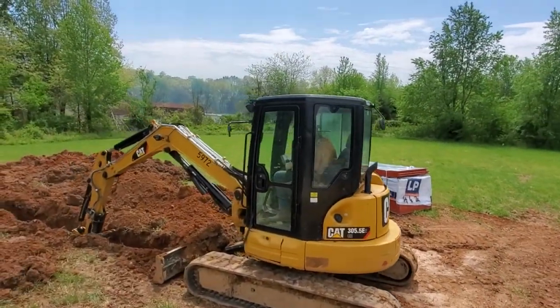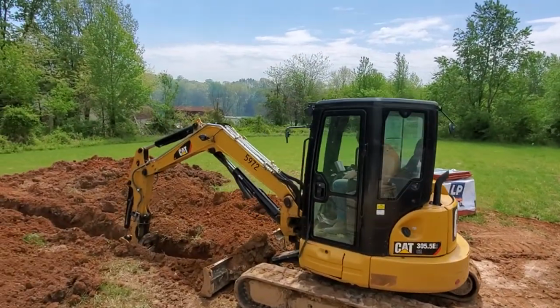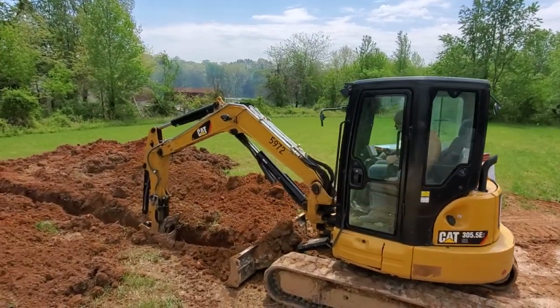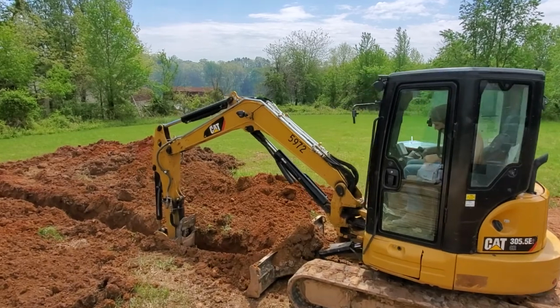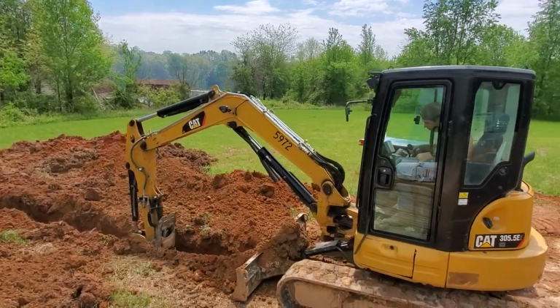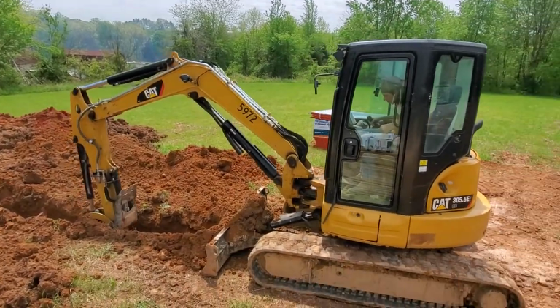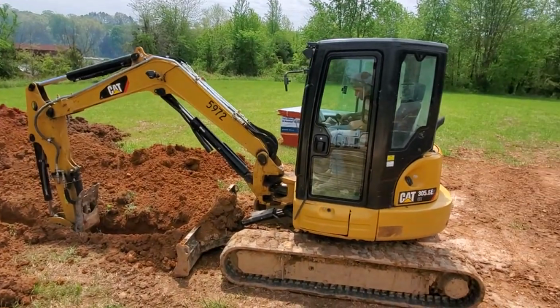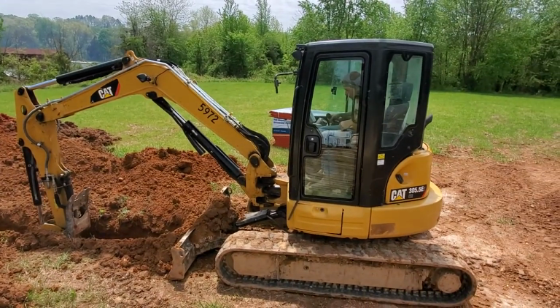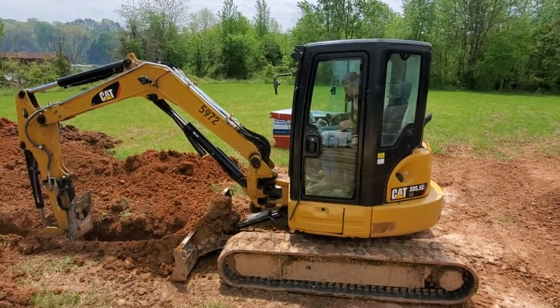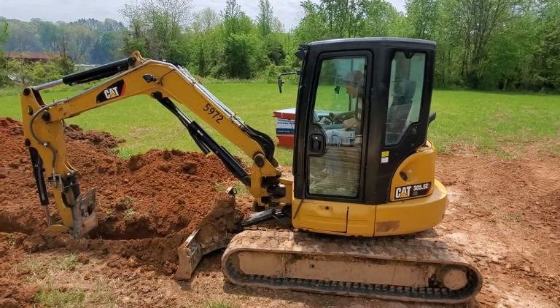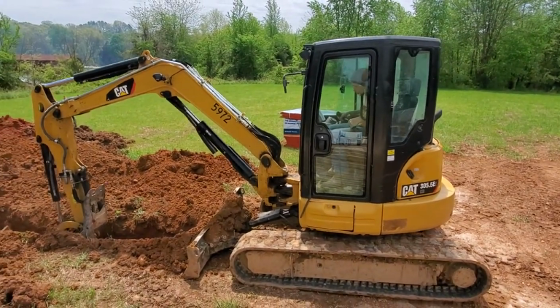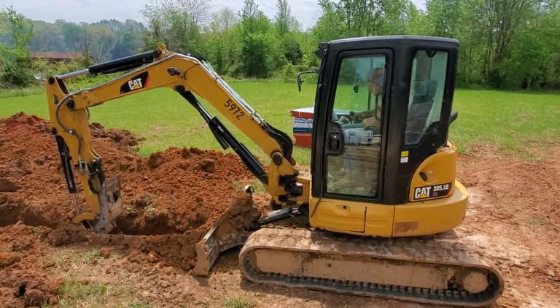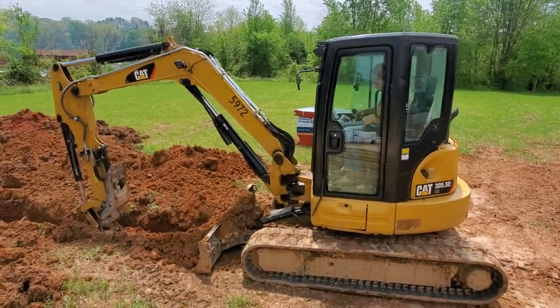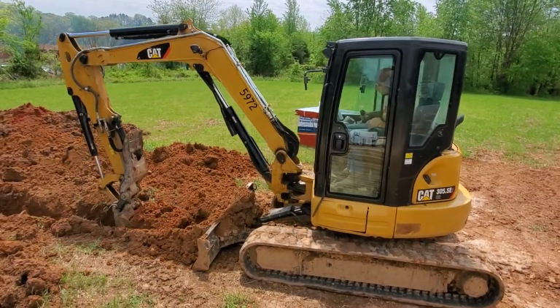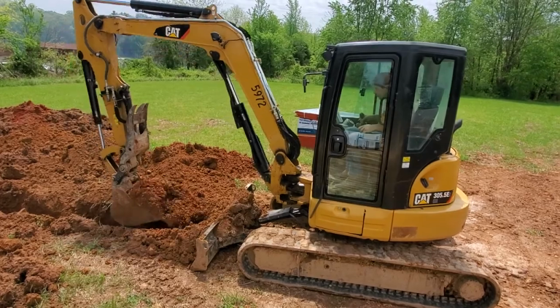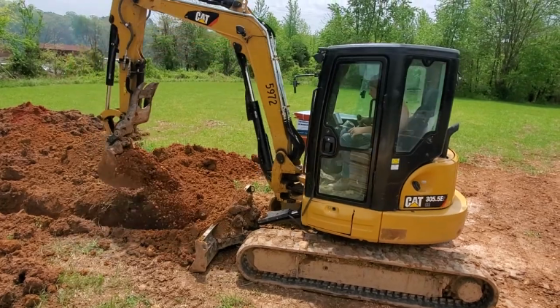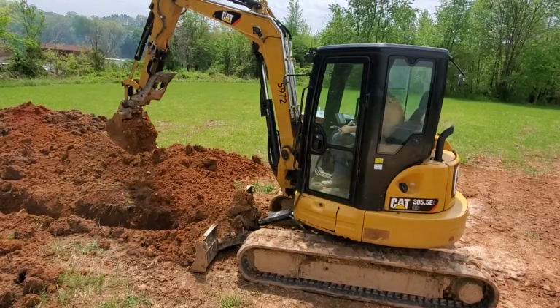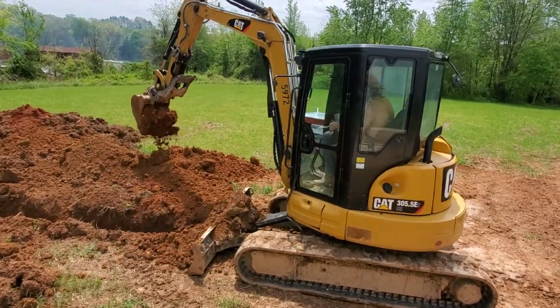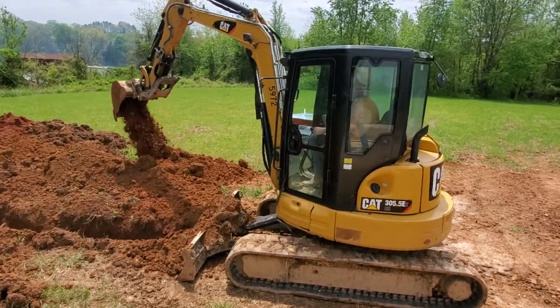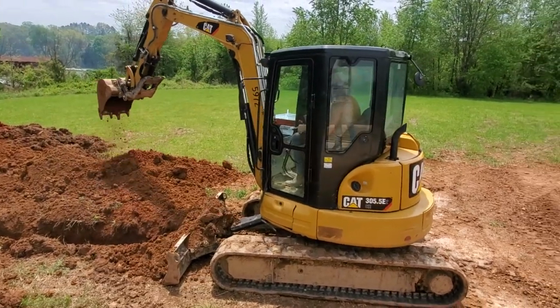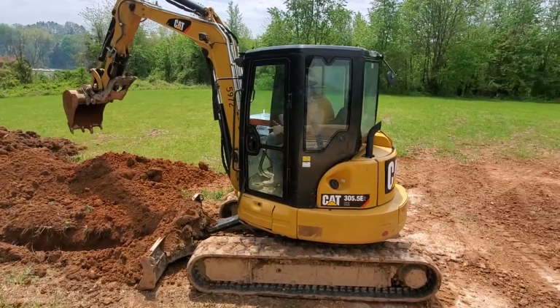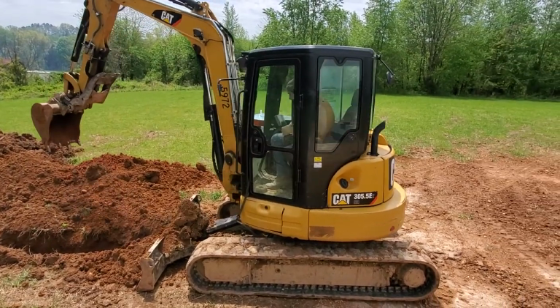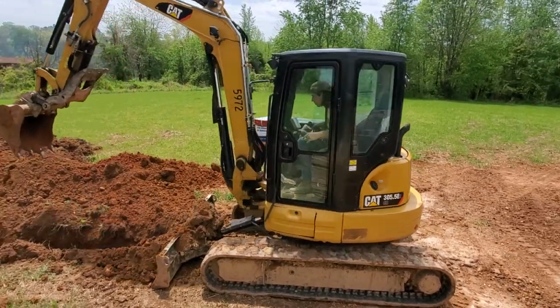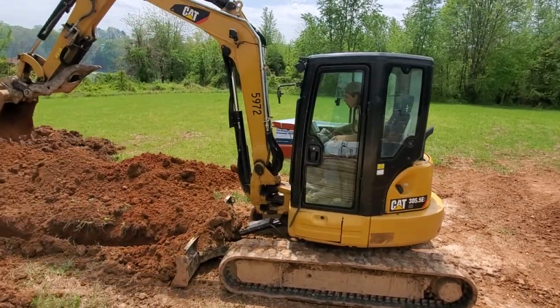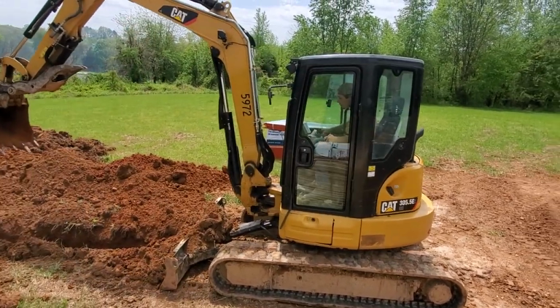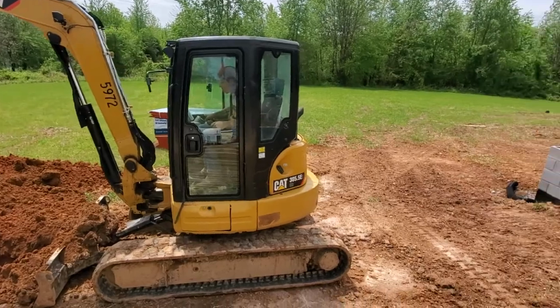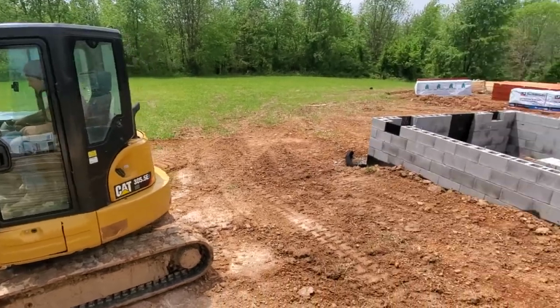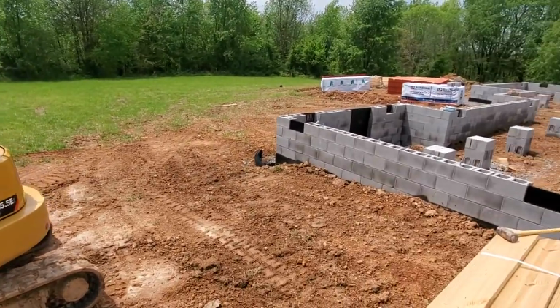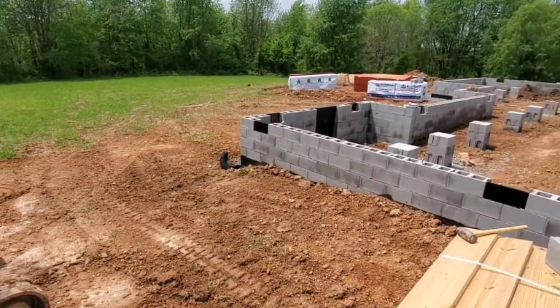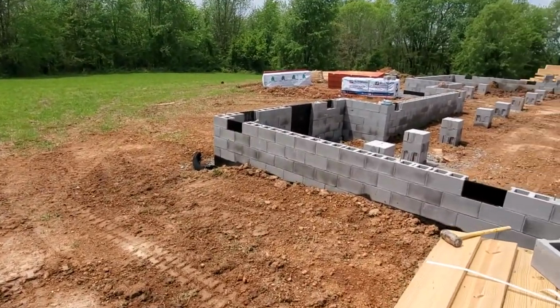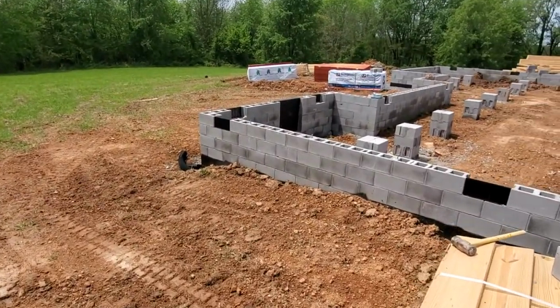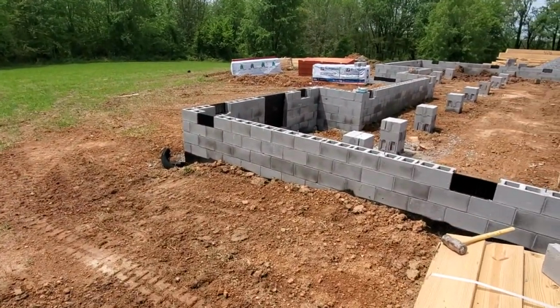Tyson here, got Matt in the excavator, still learning a little bit. We're digging an electric line here, gonna go to right here in the wall.